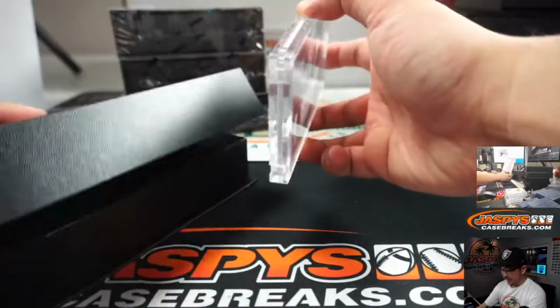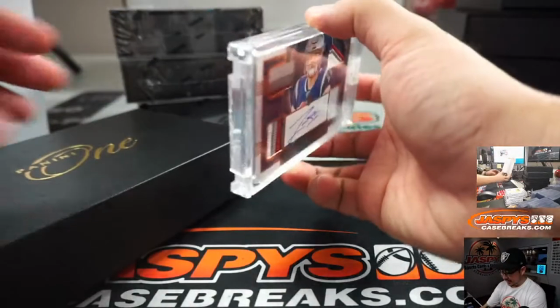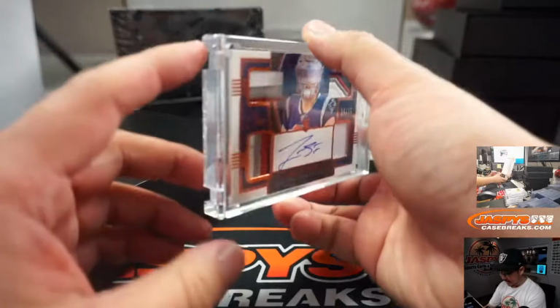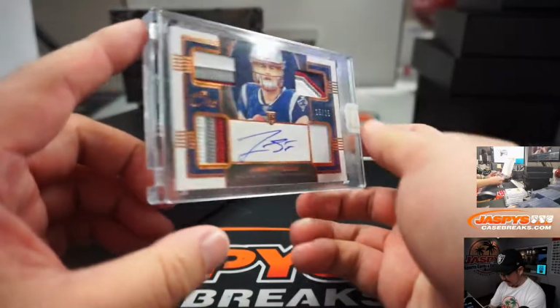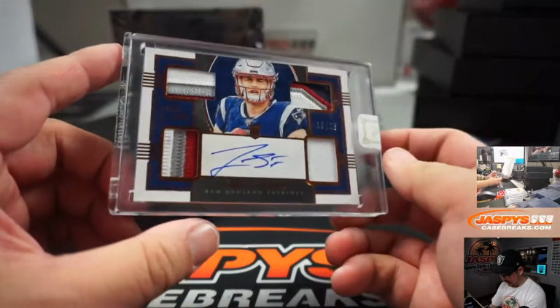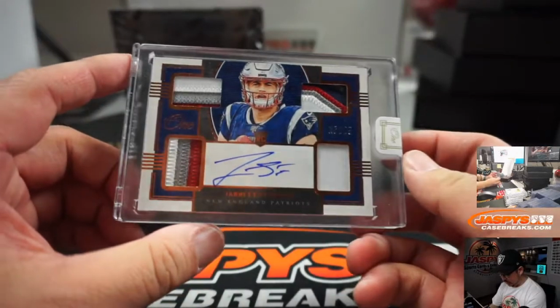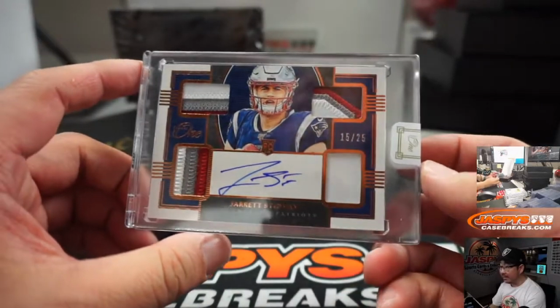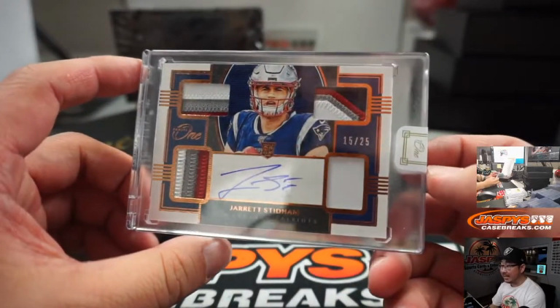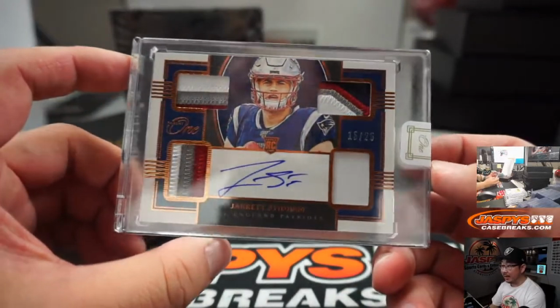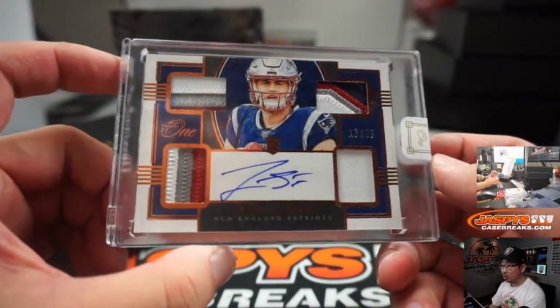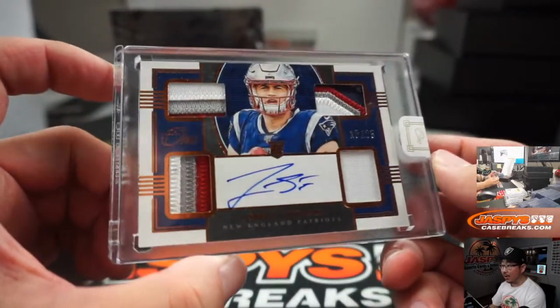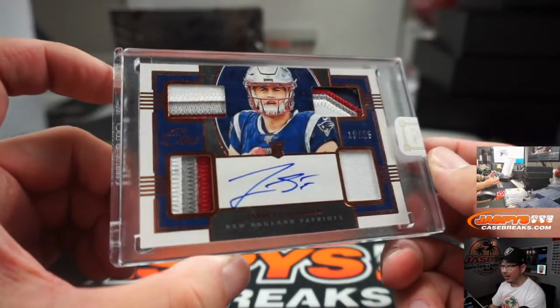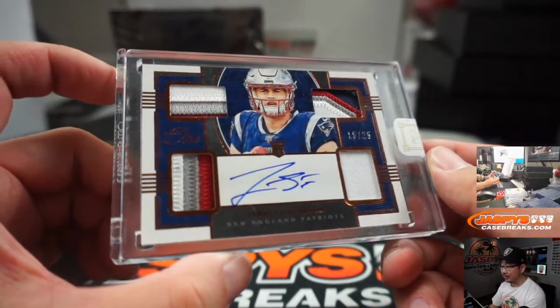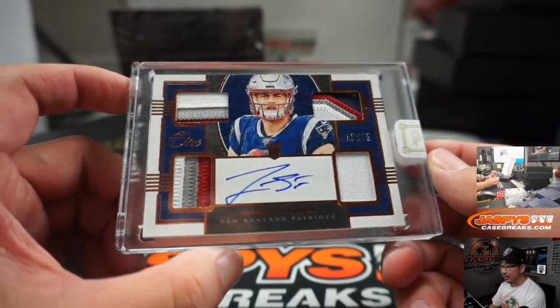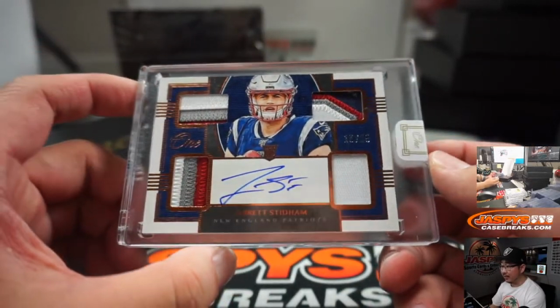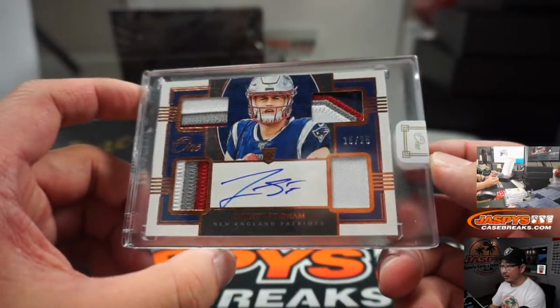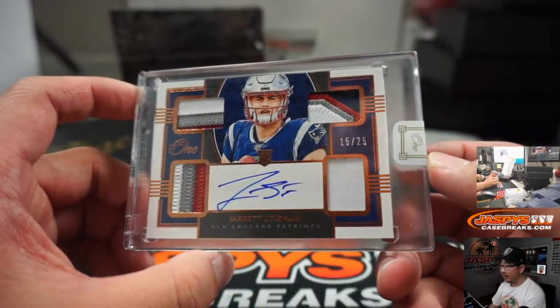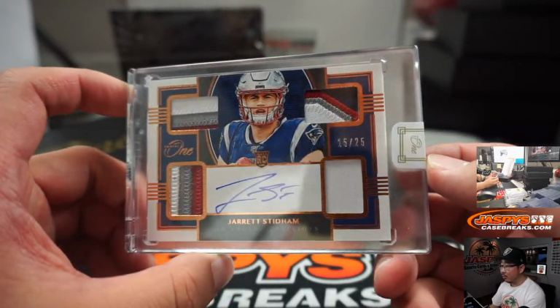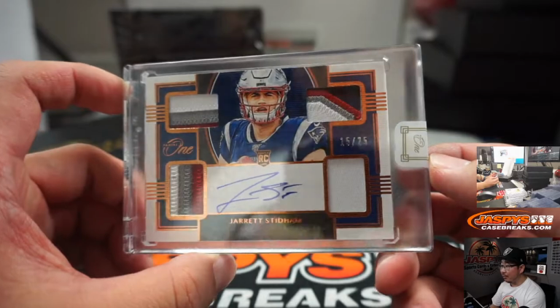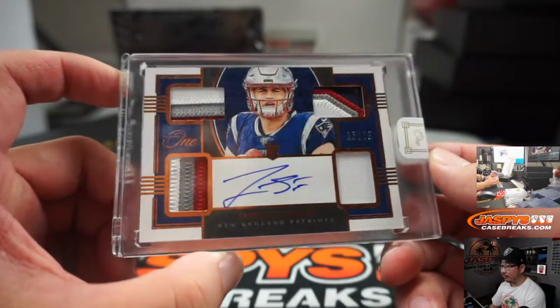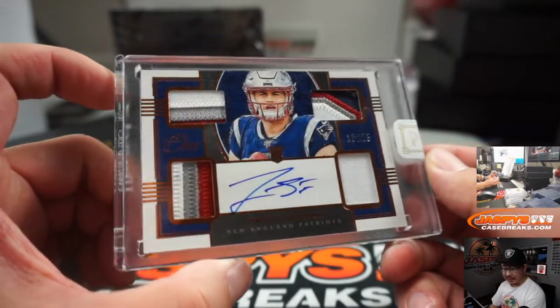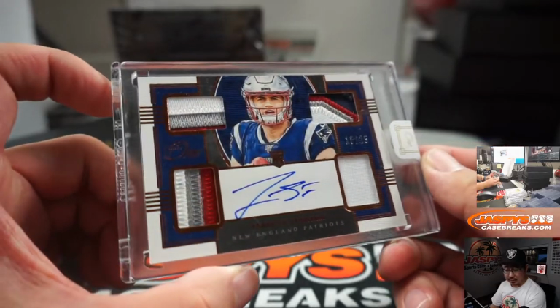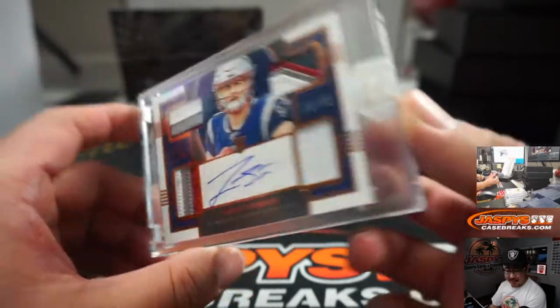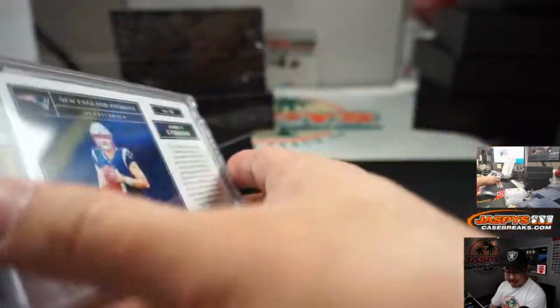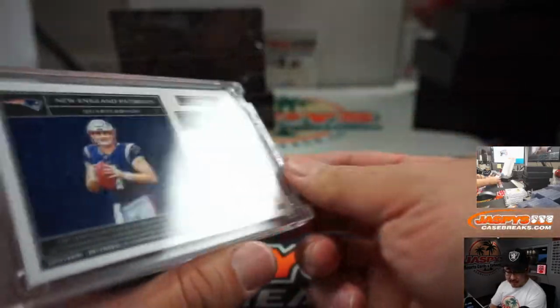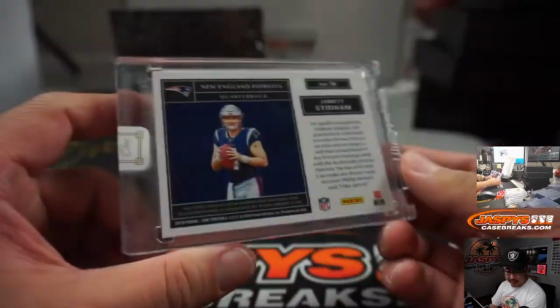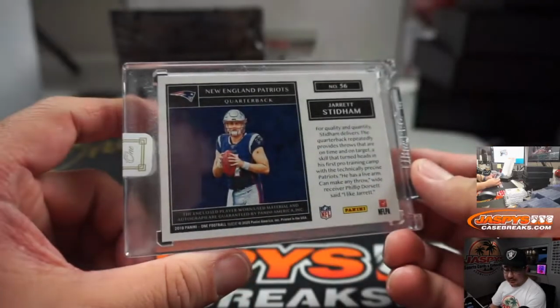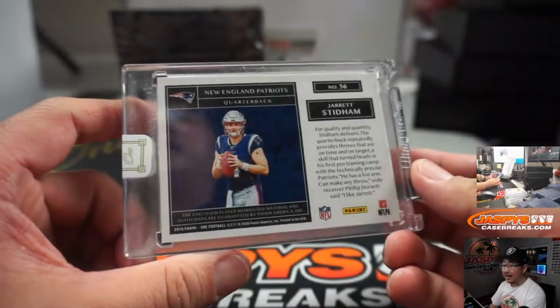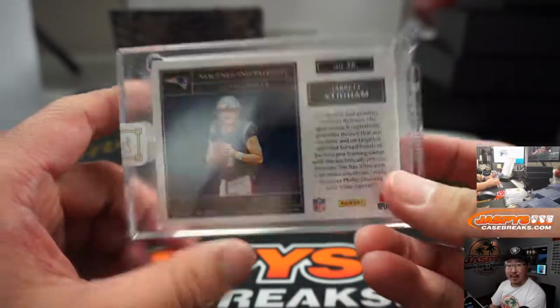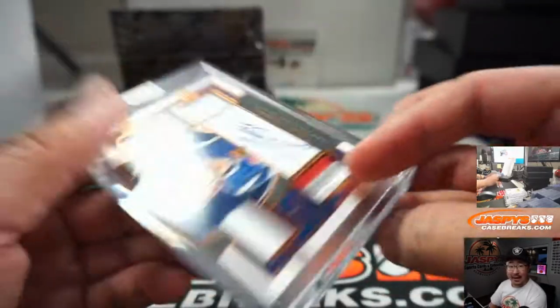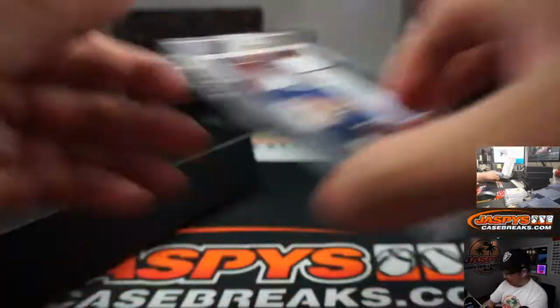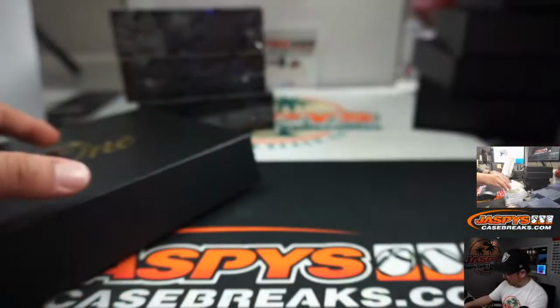Next up is Jarrett Stidham — nice quad relic, got some good color in there, a lot of red, white, and blue. 15 out of 25. Patriots — that's for Mike L. once again.